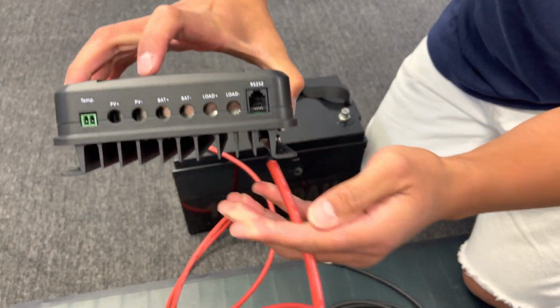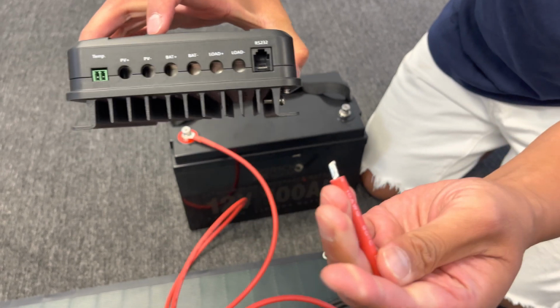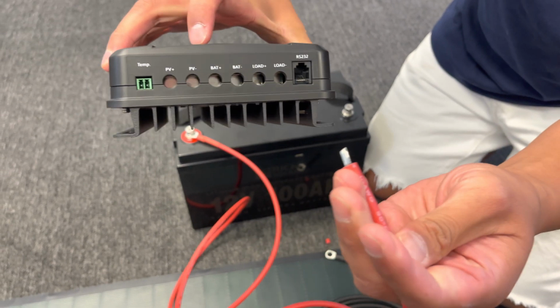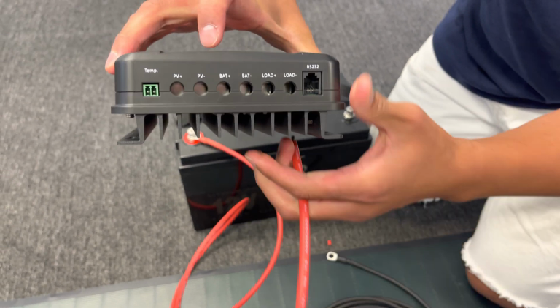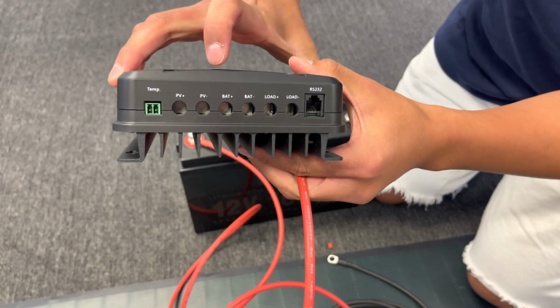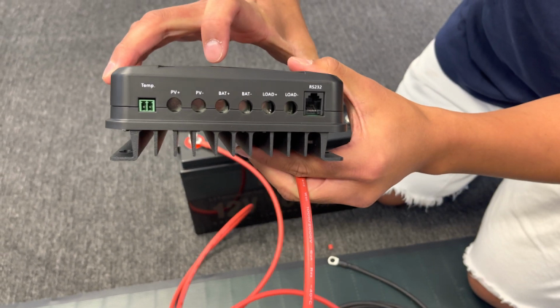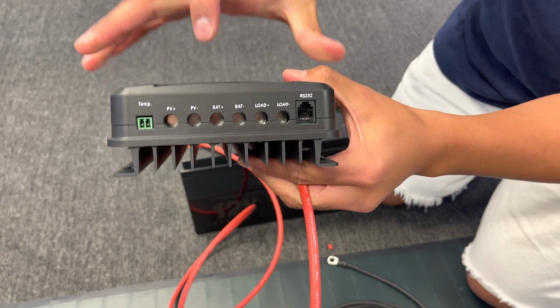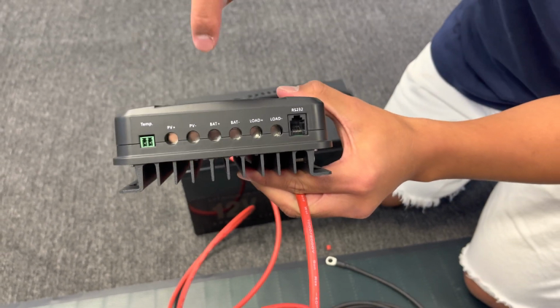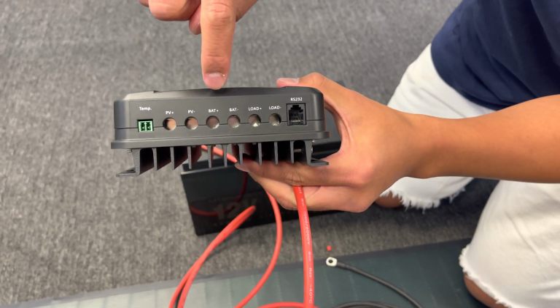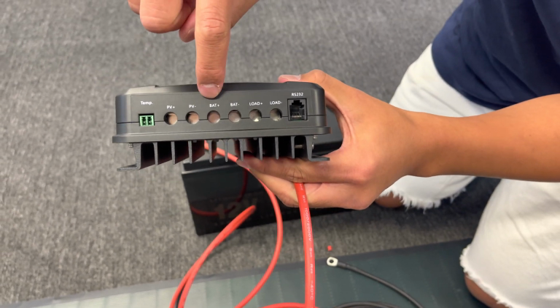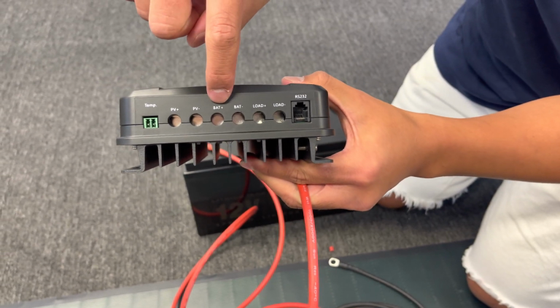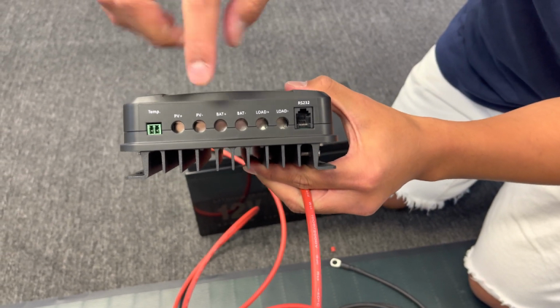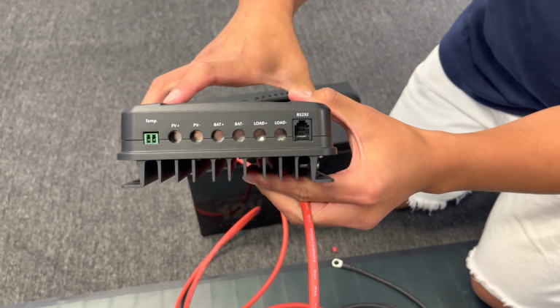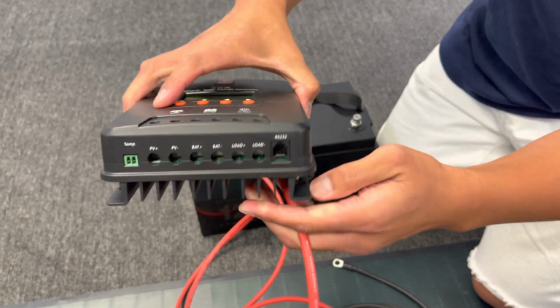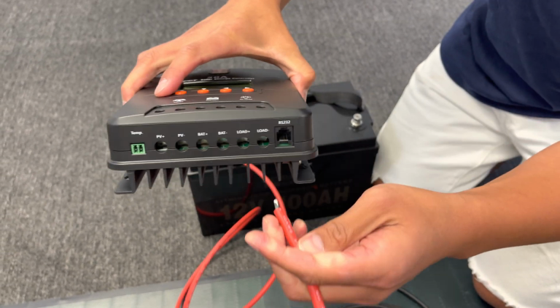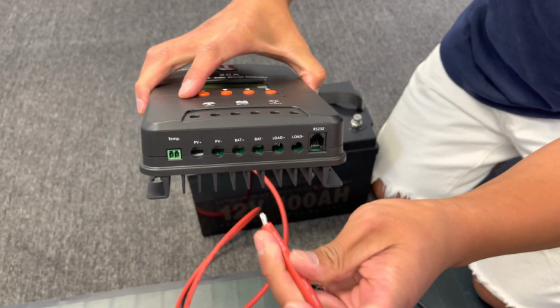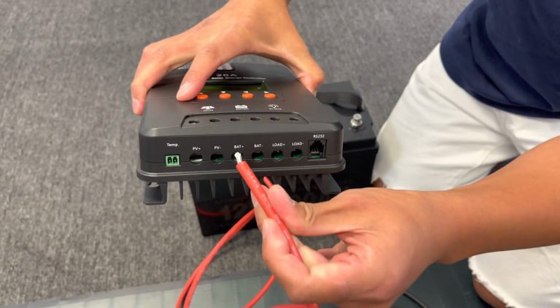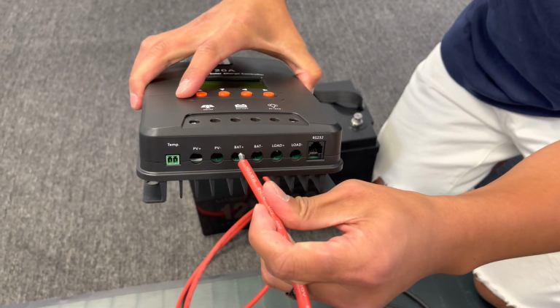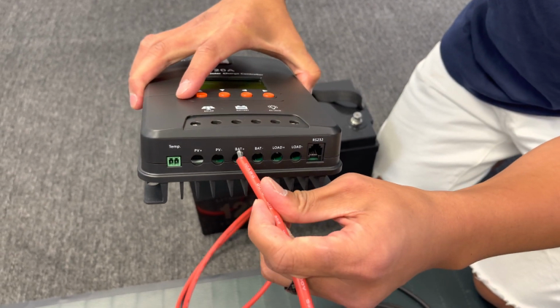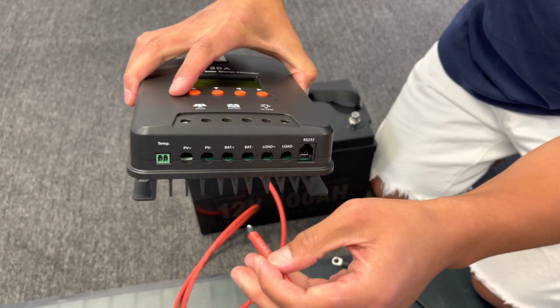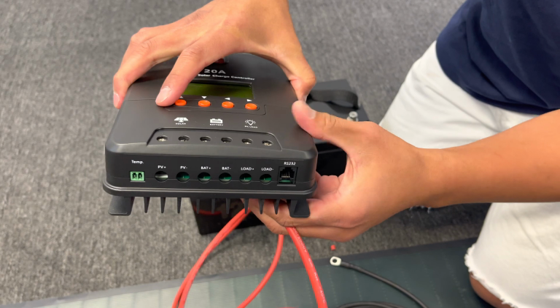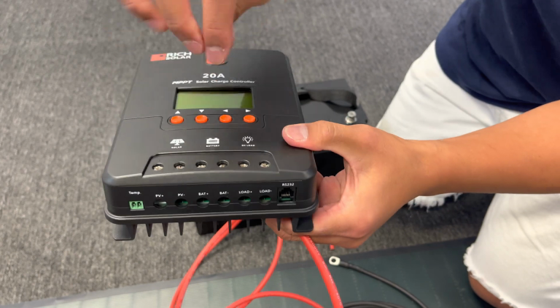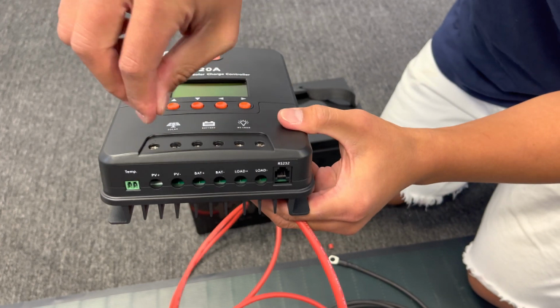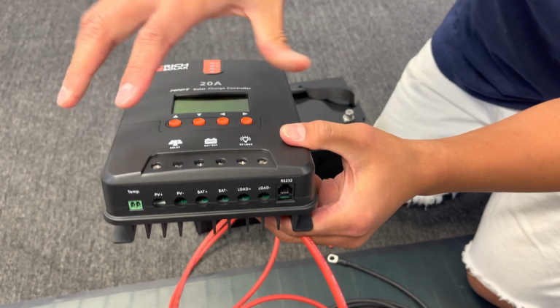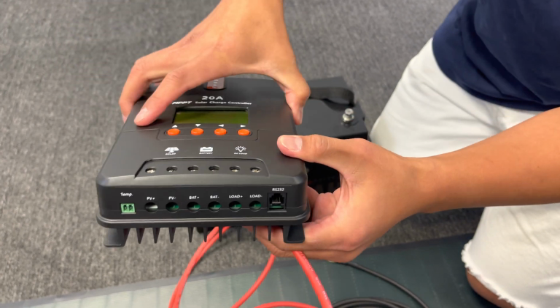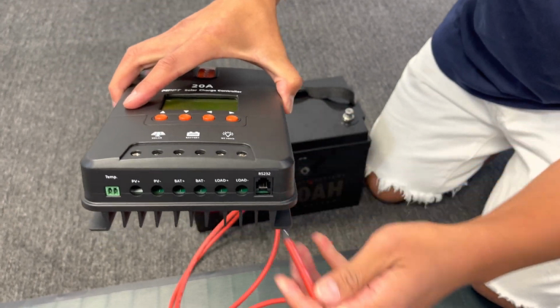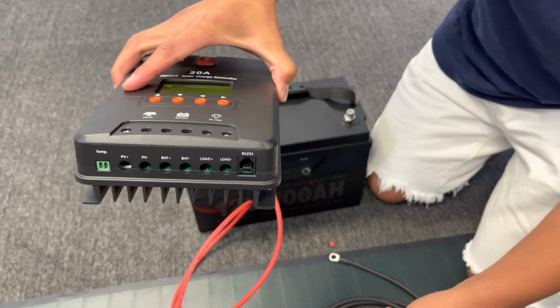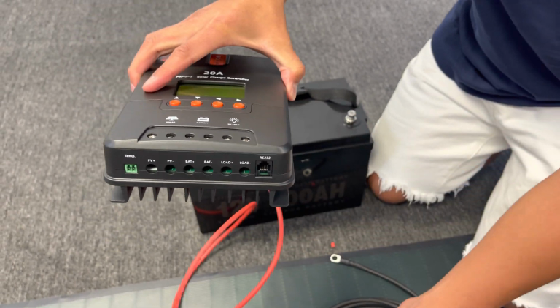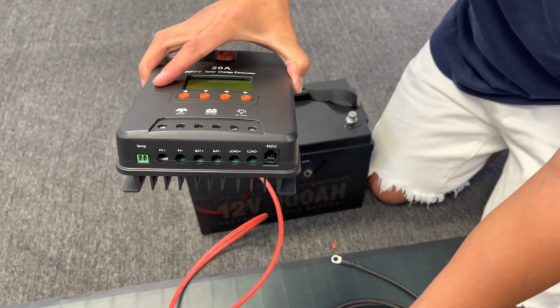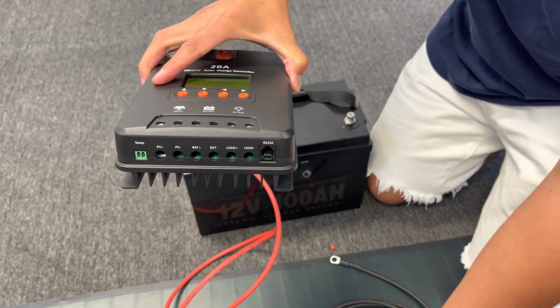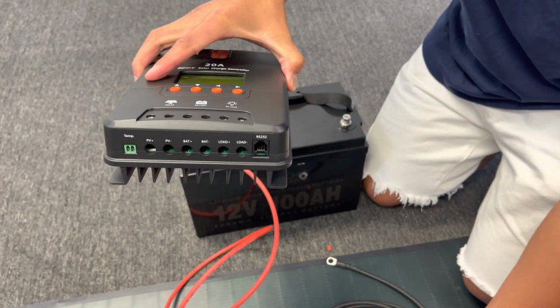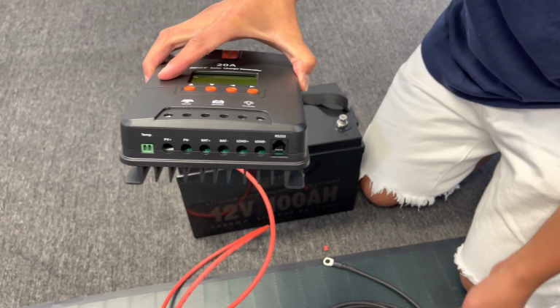We're using the red side, so put it into battery positive. Insert, screw down, and do that for both sides.